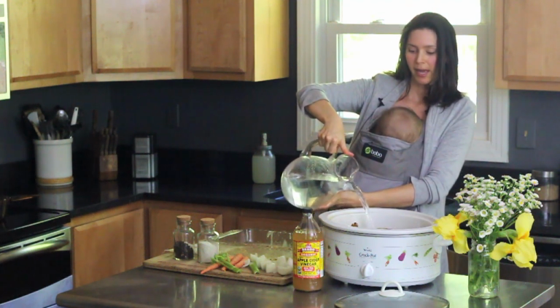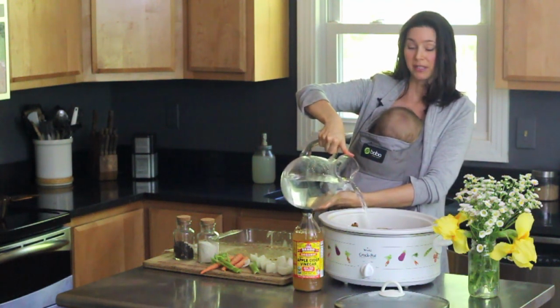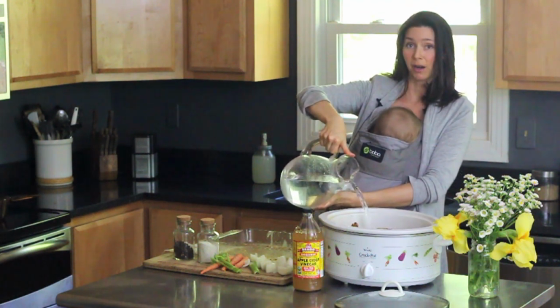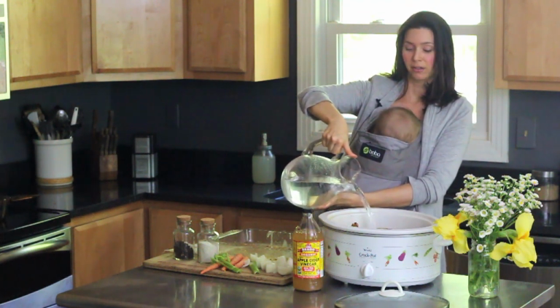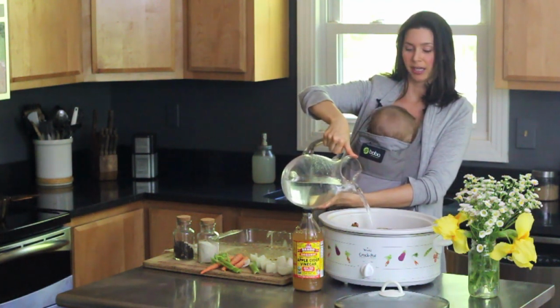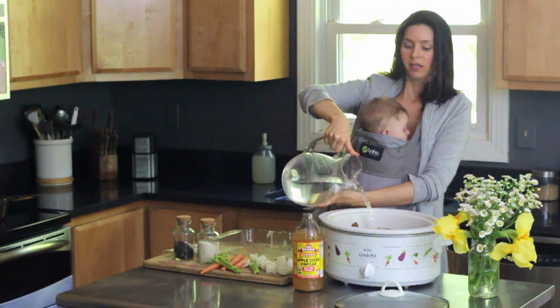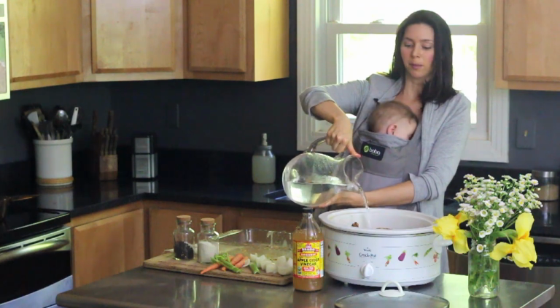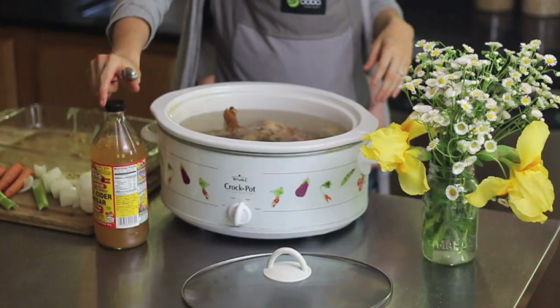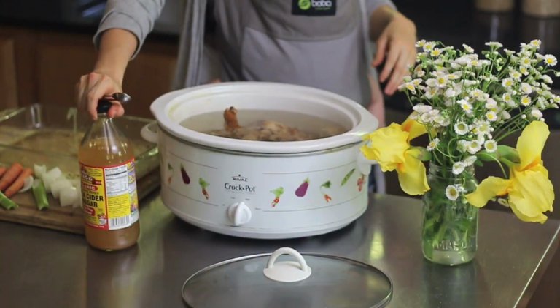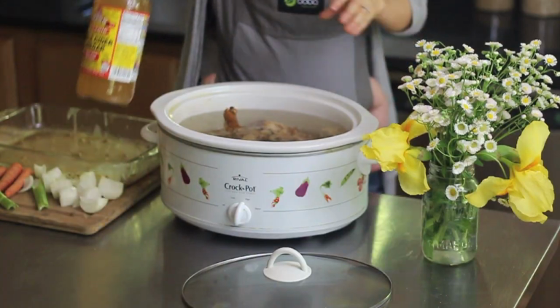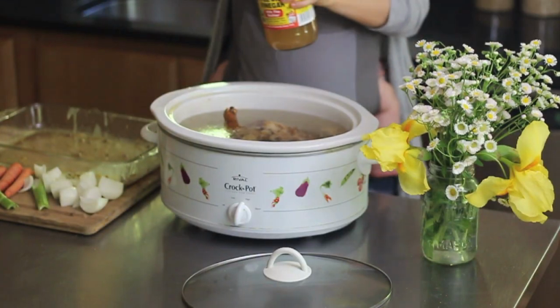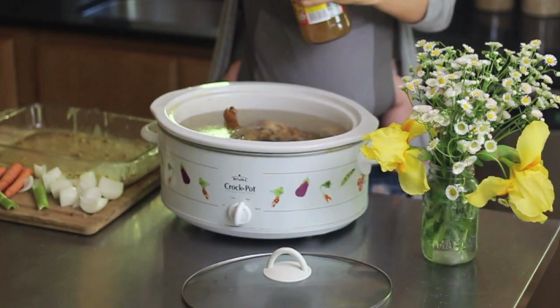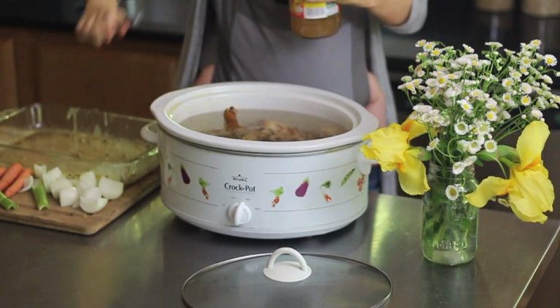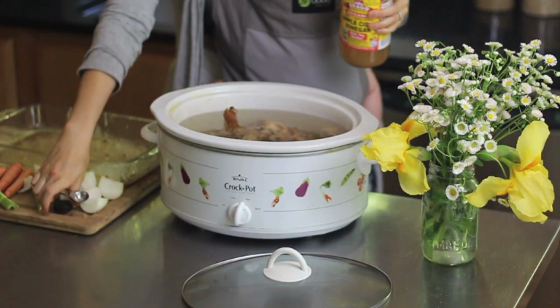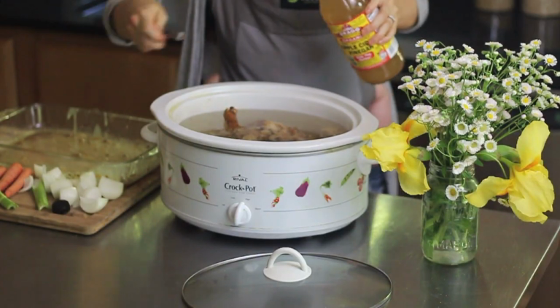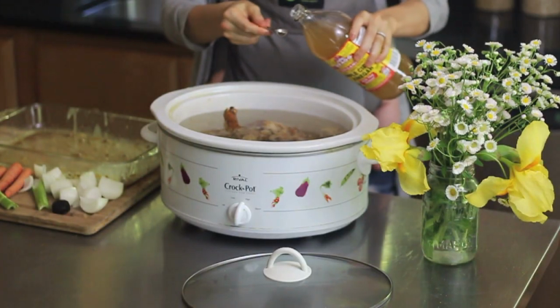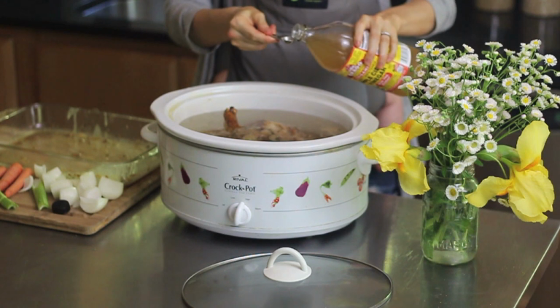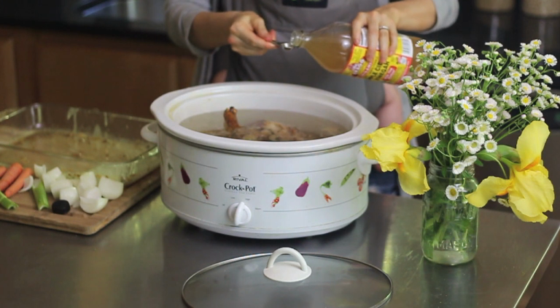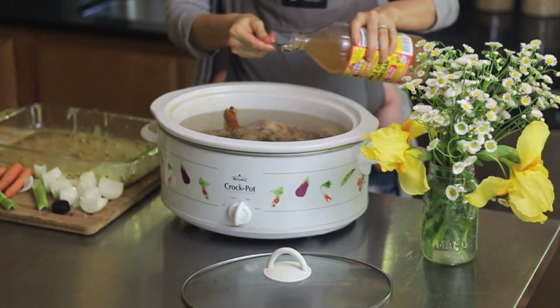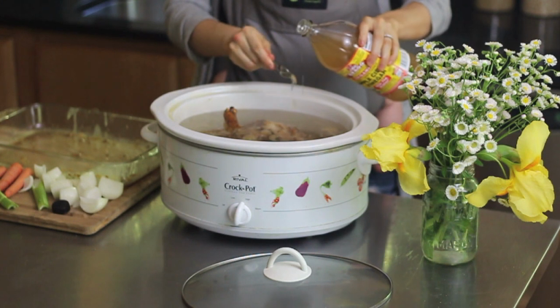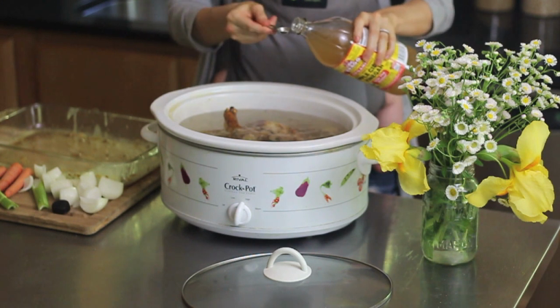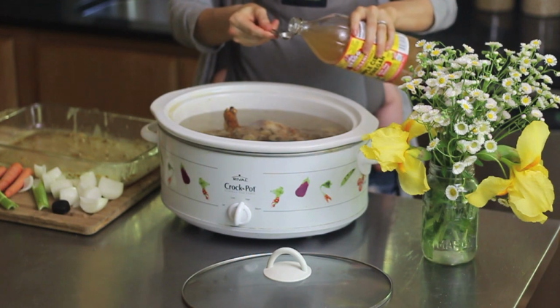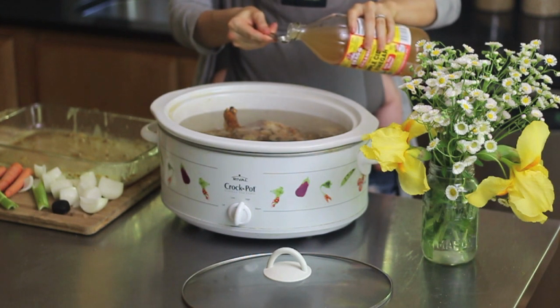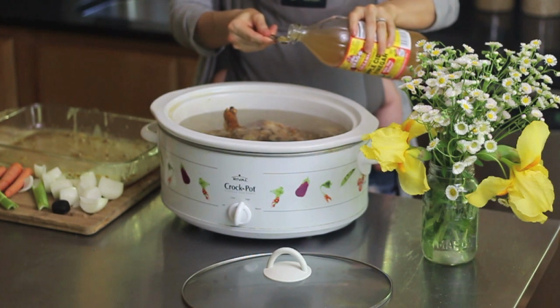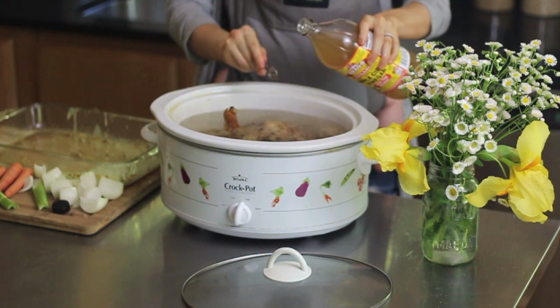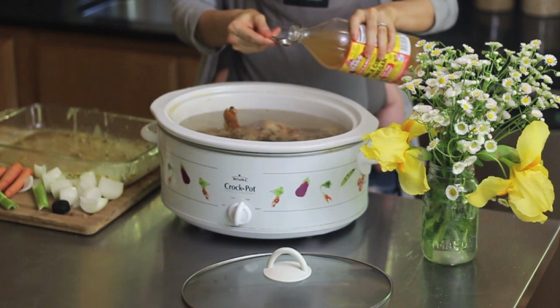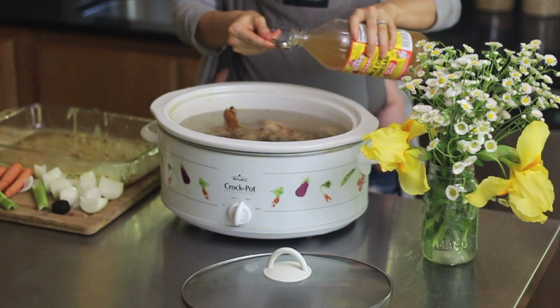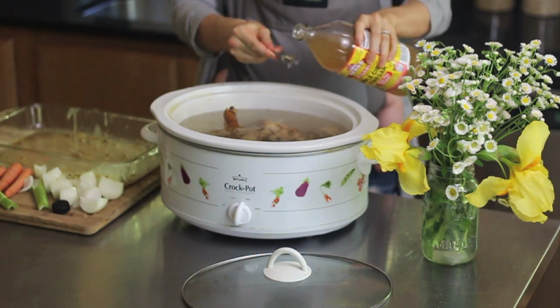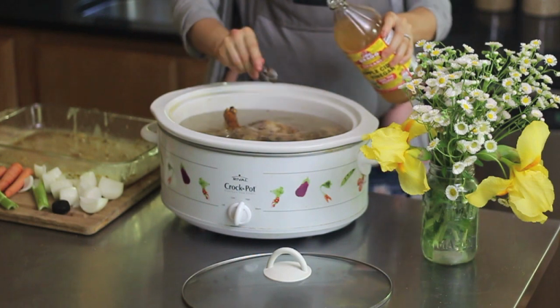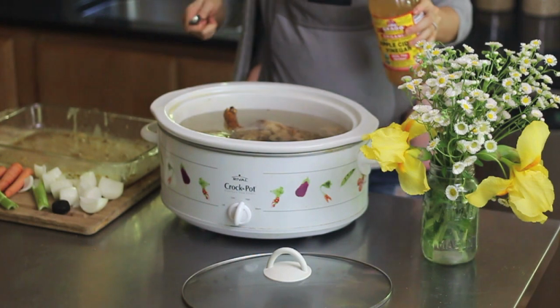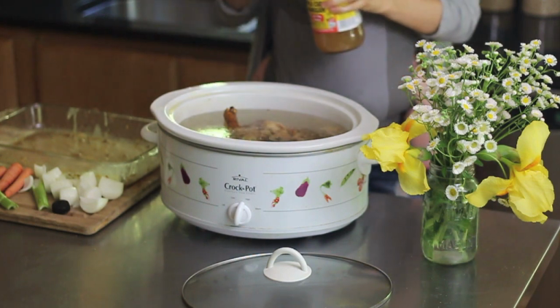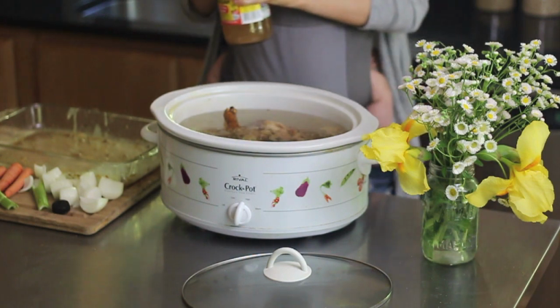This is about a pound of chicken, so I'm going to add one tablespoon of apple cider vinegar. The reason I do this is that increasing the acidity of the water helps pull out more of the minerals from the chicken bones.